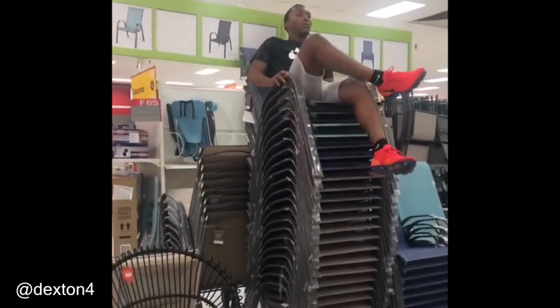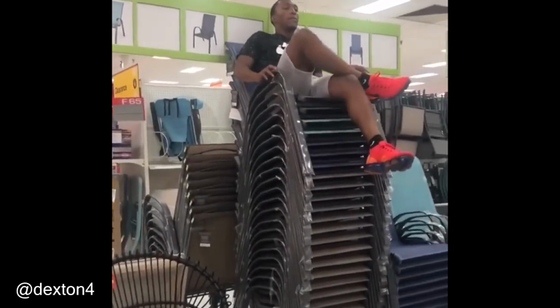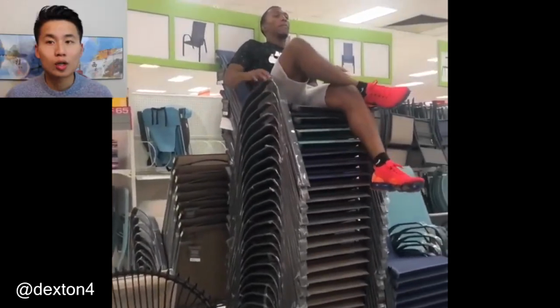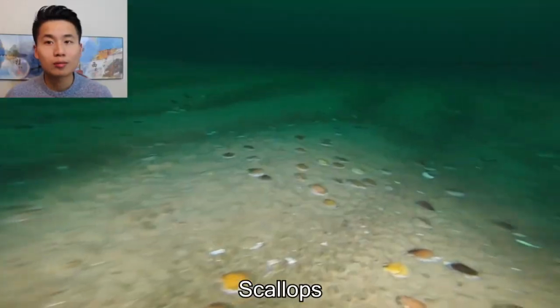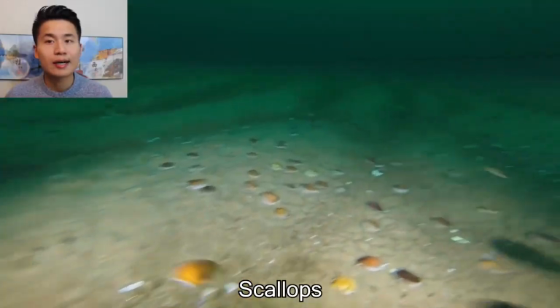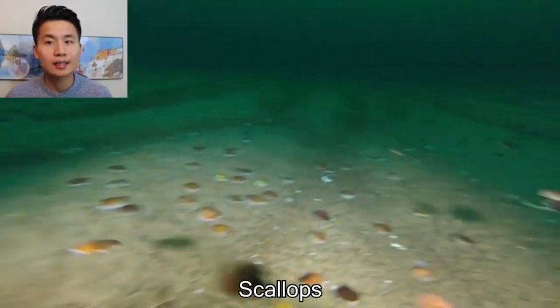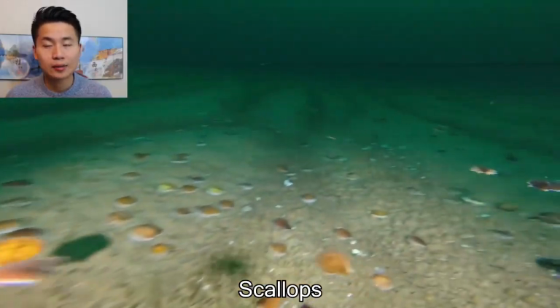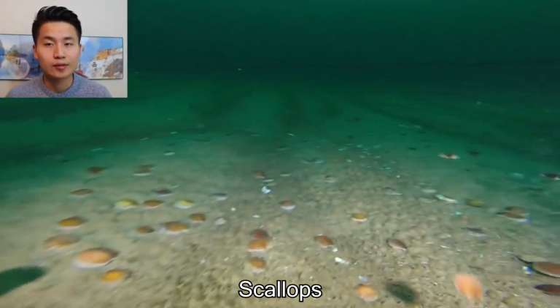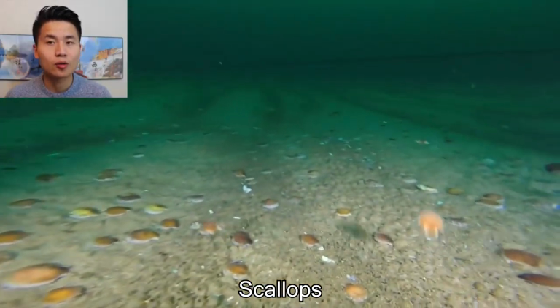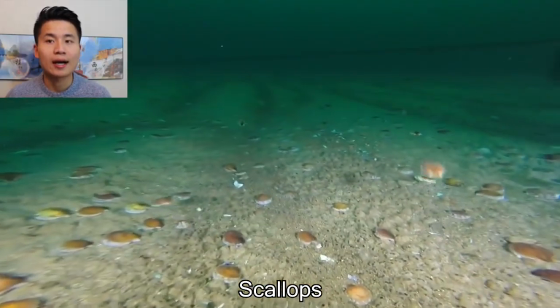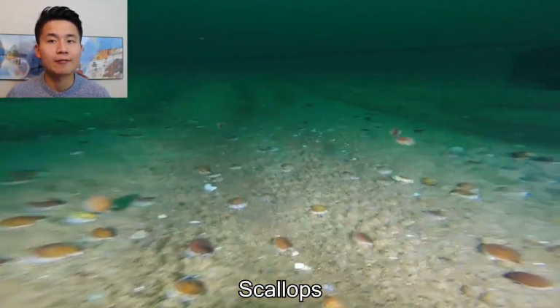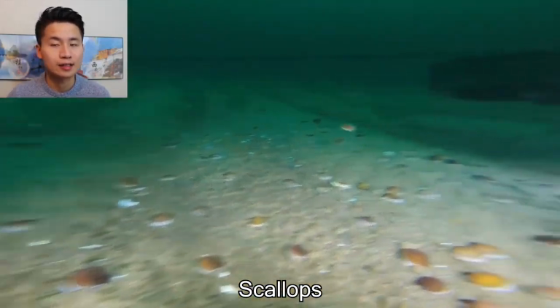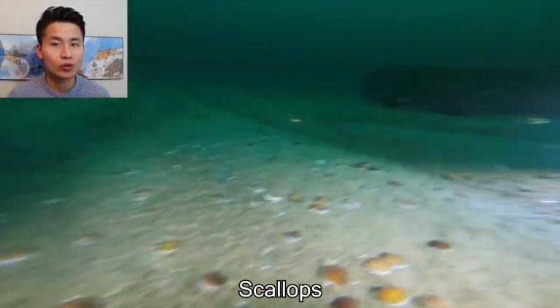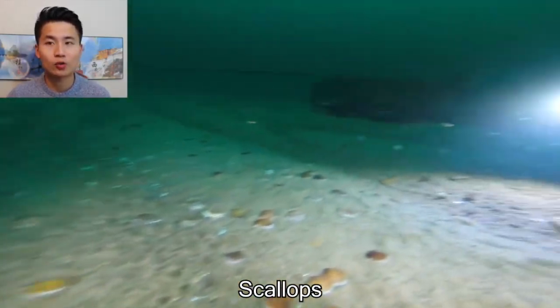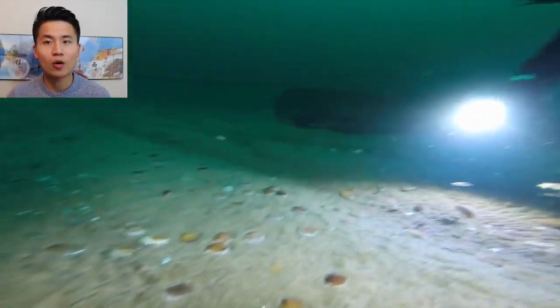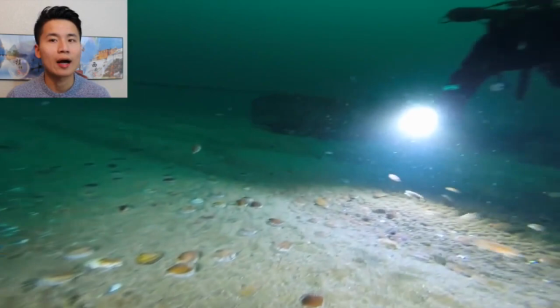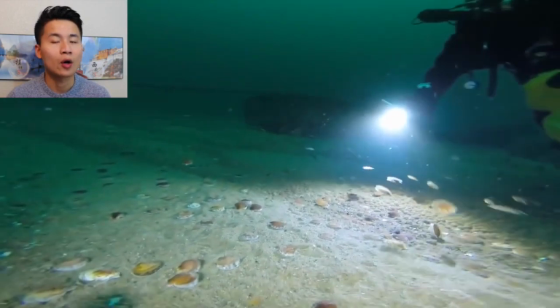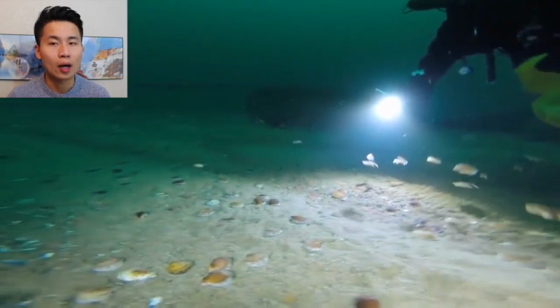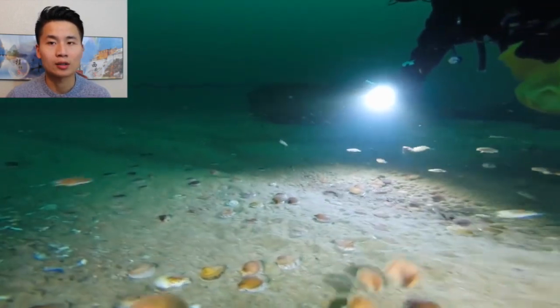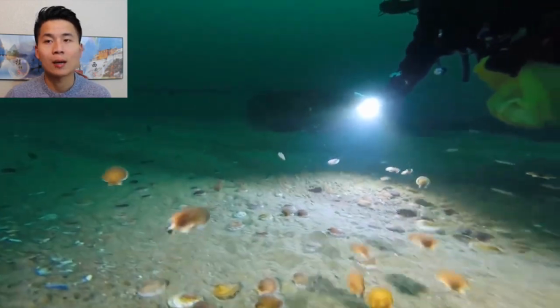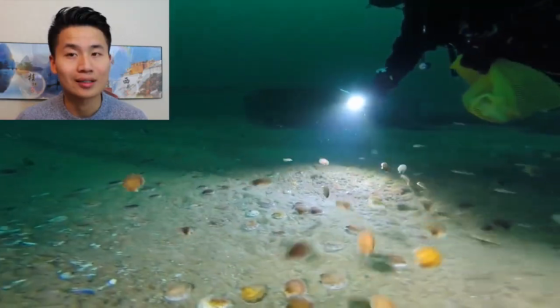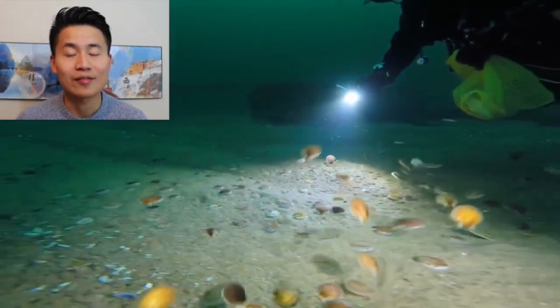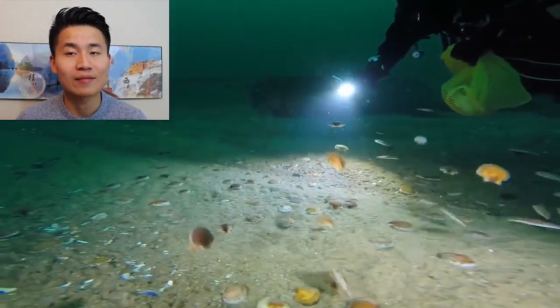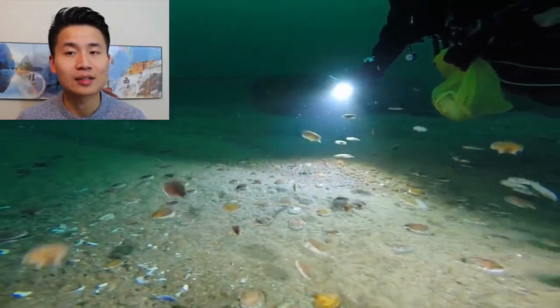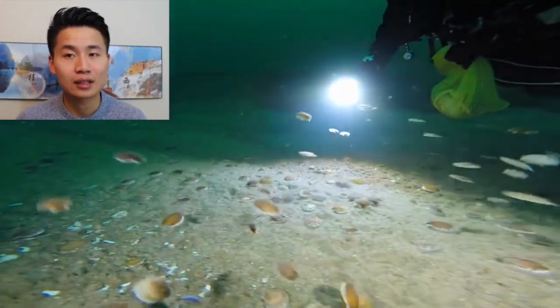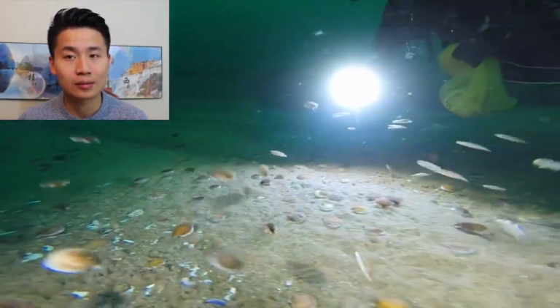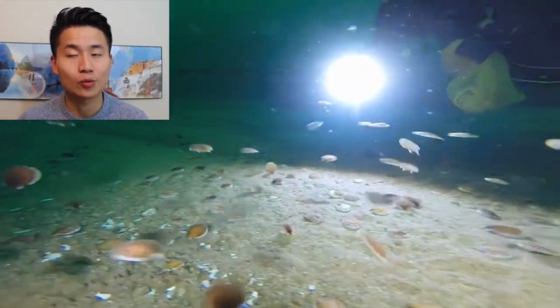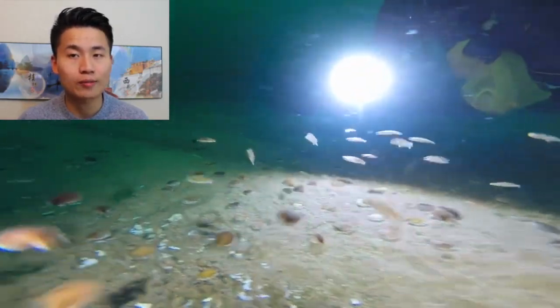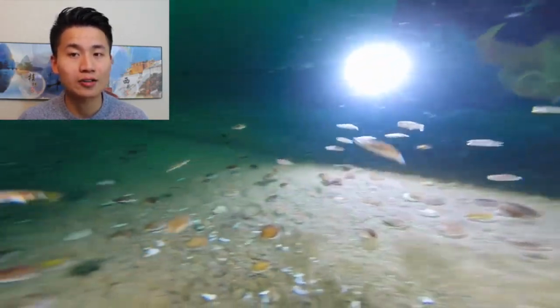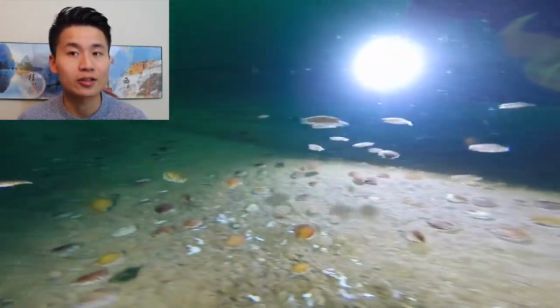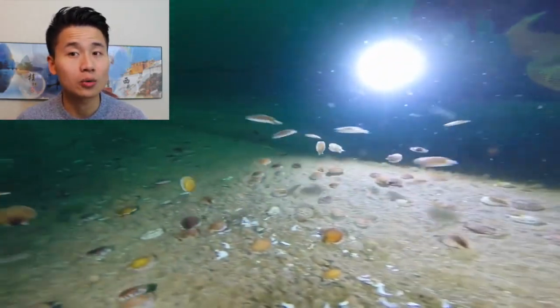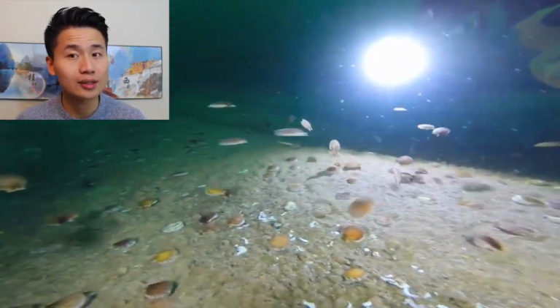You probably ate scallops before, right? At a fancy restaurant or at your own house. But have you ever seen scallops swim under the ocean?